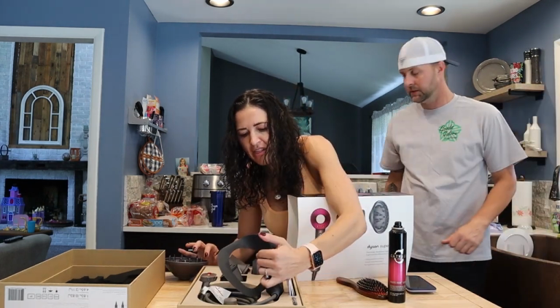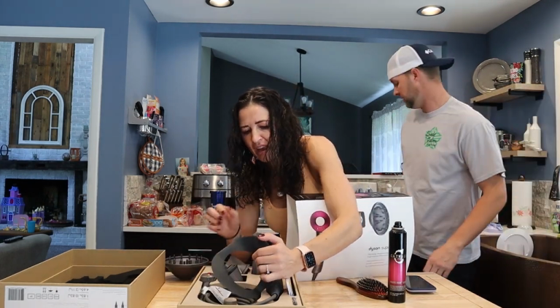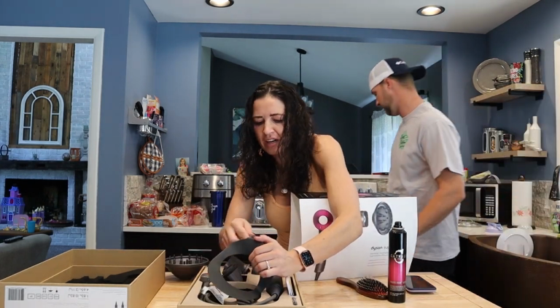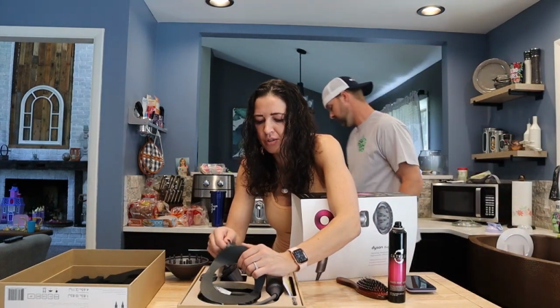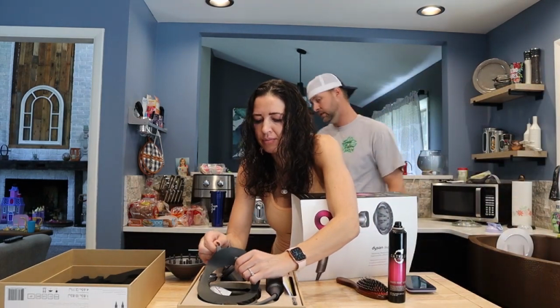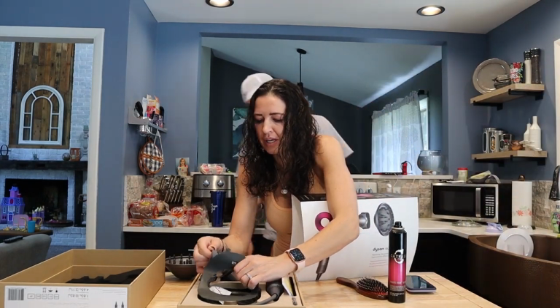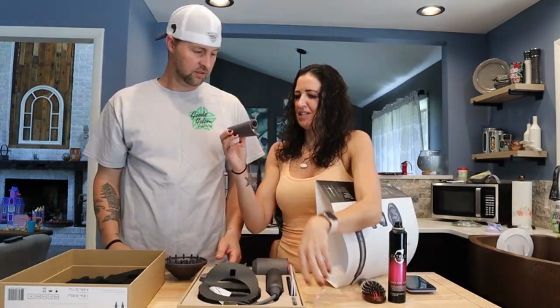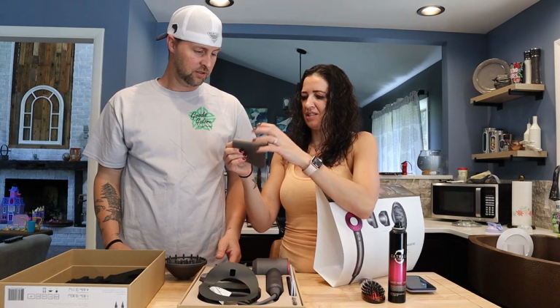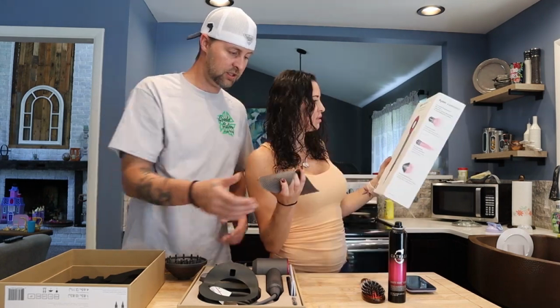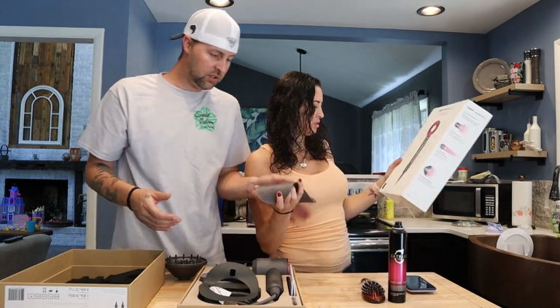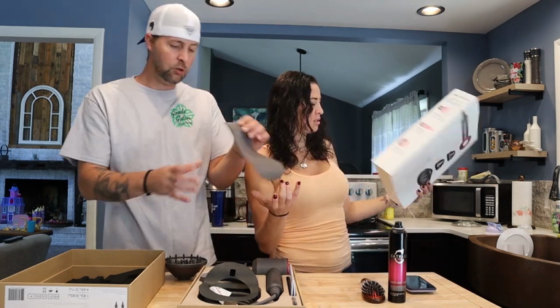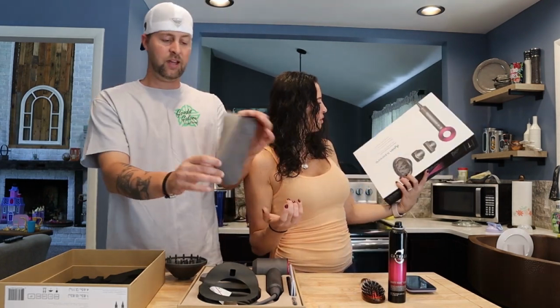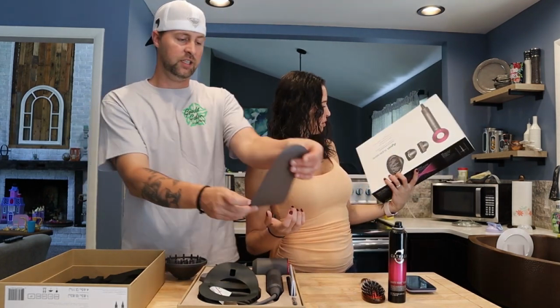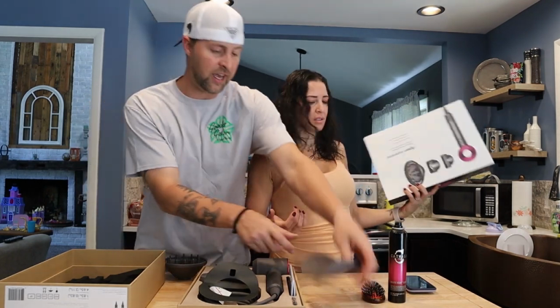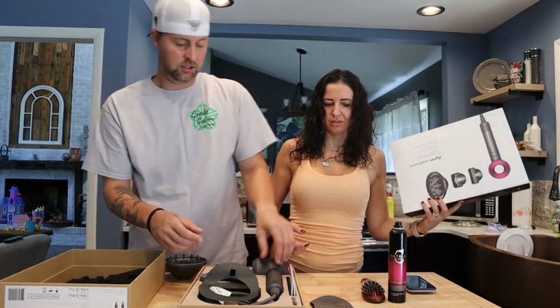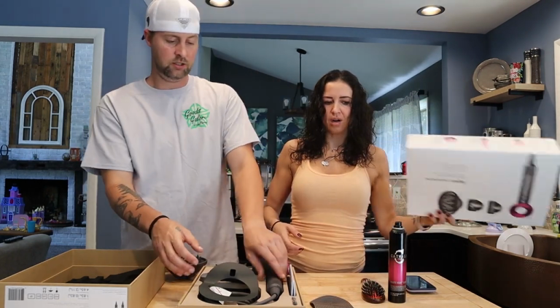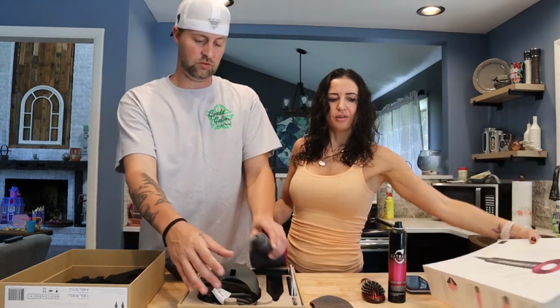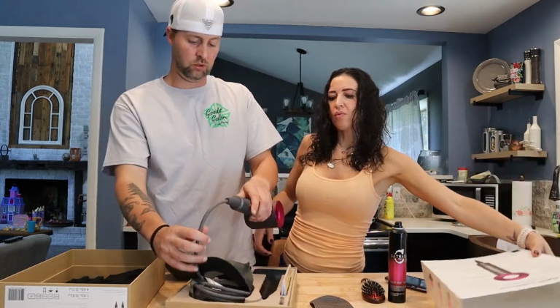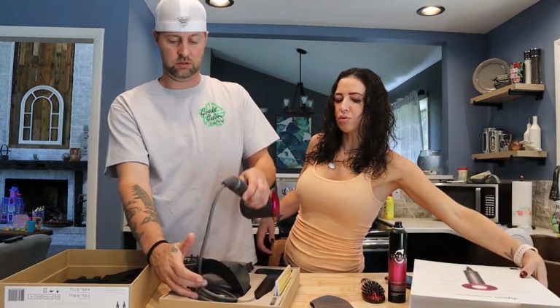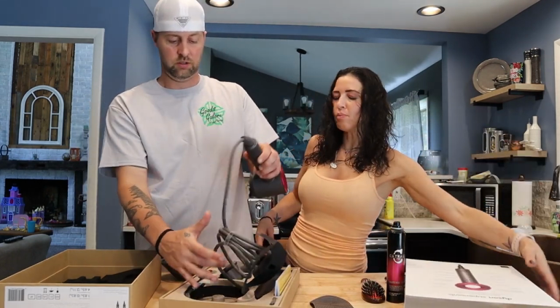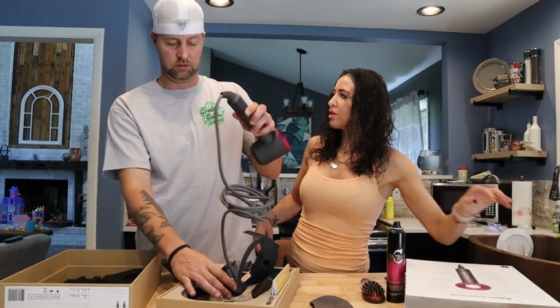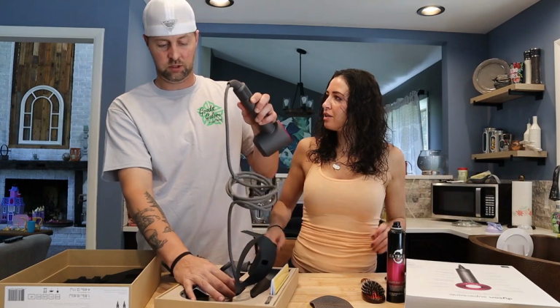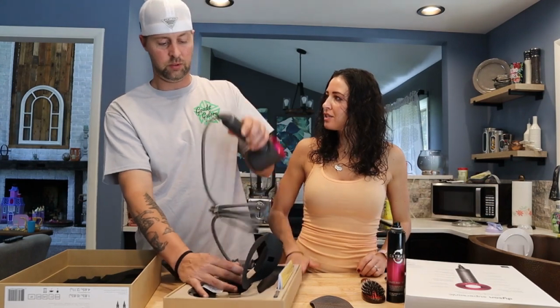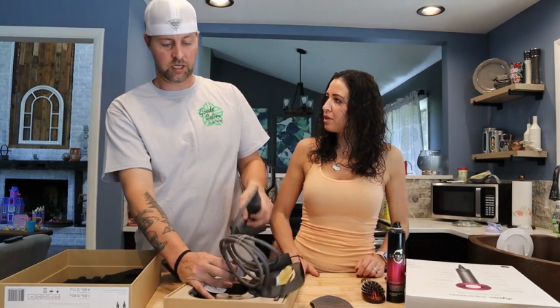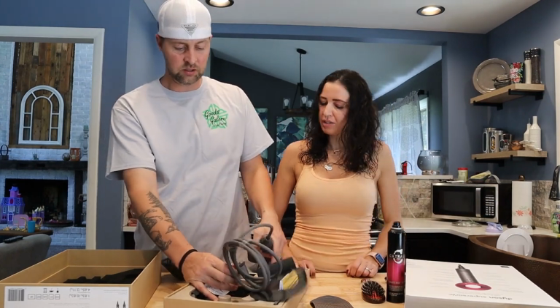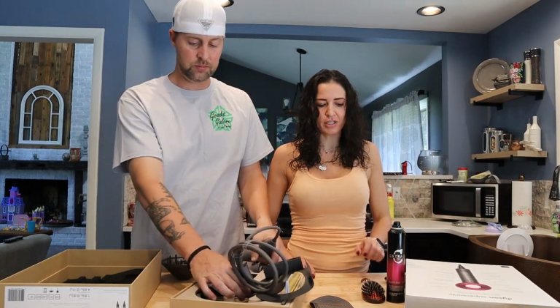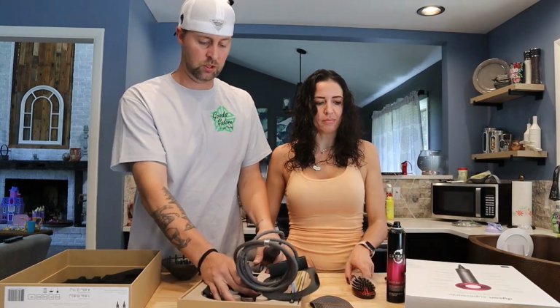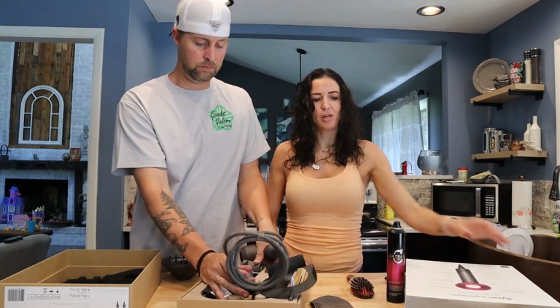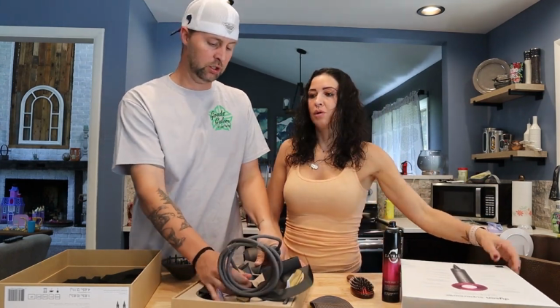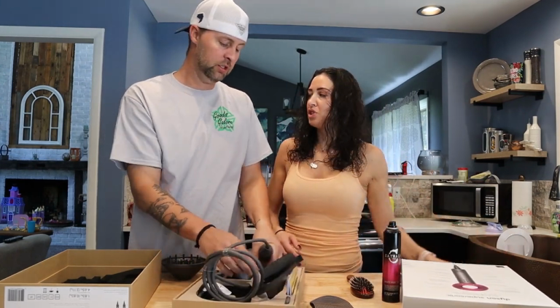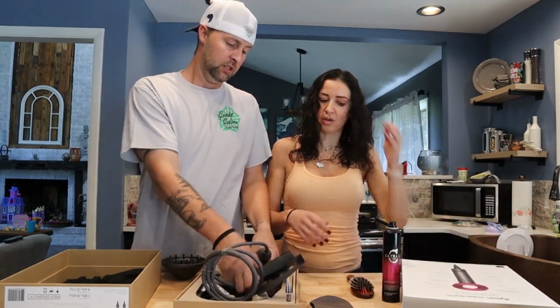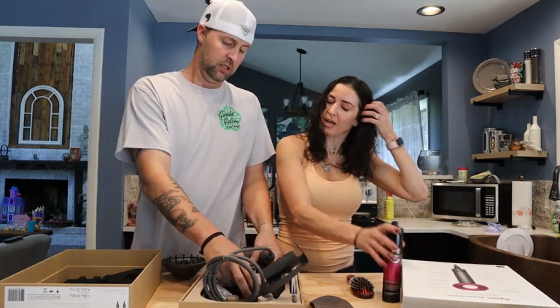It also comes with a silicone pad for inside your drawer so you don't burn the countertop, which I do all the time.